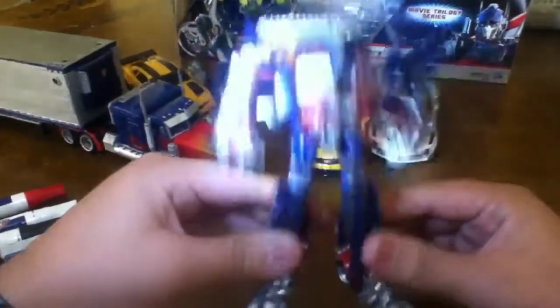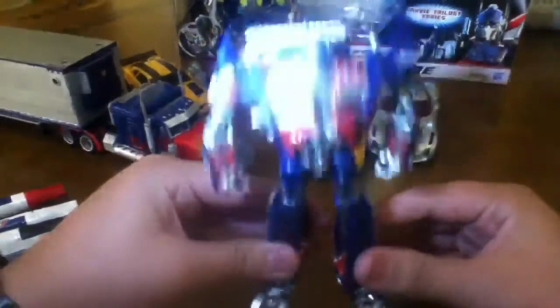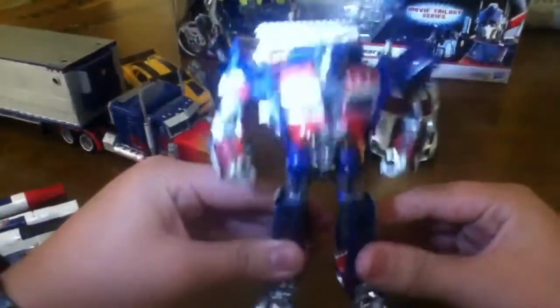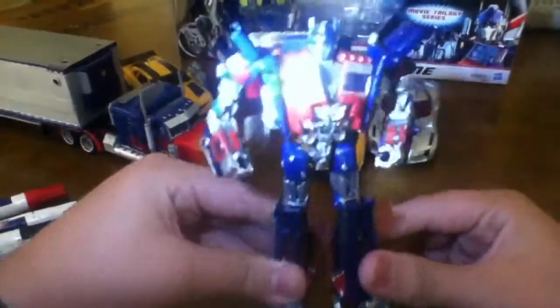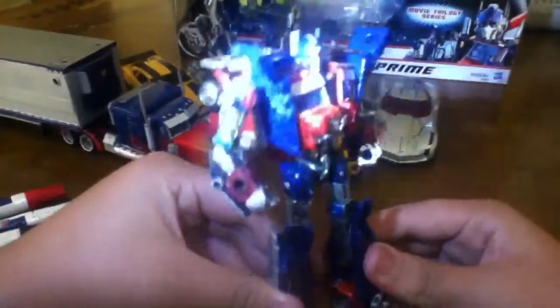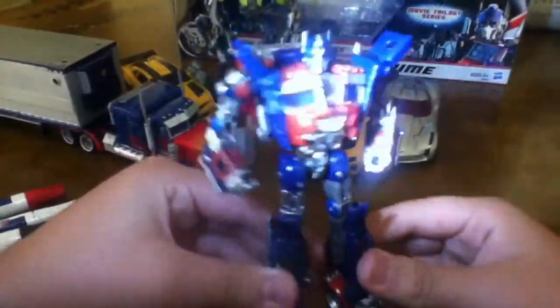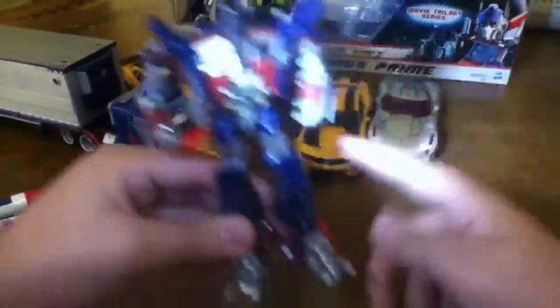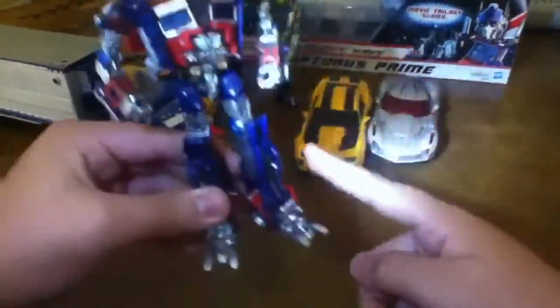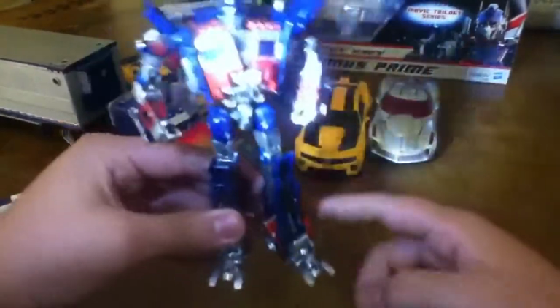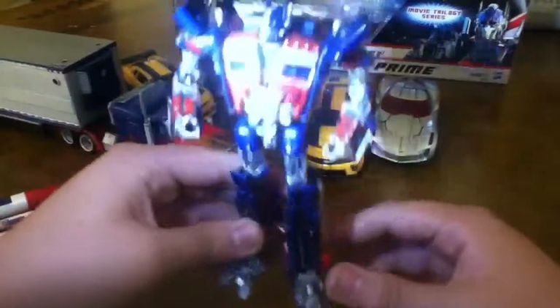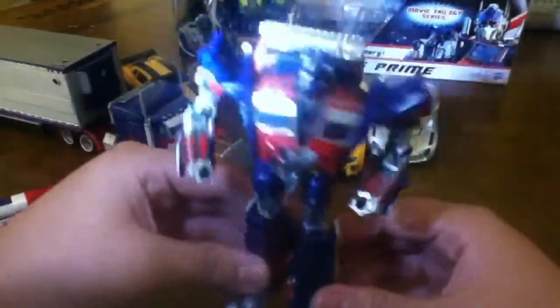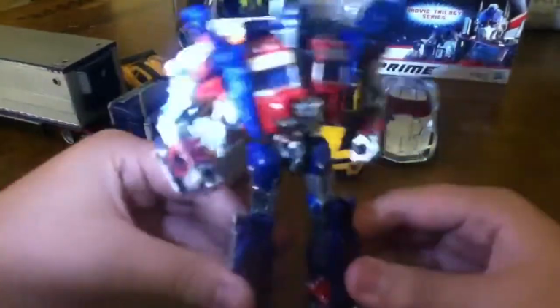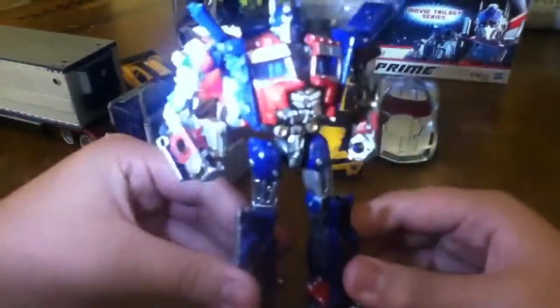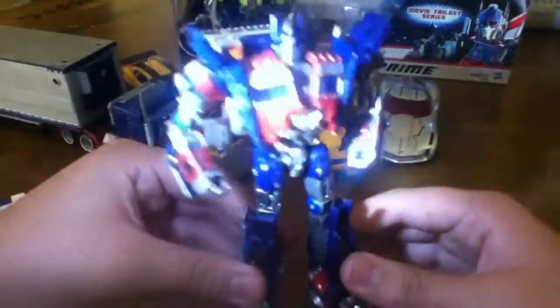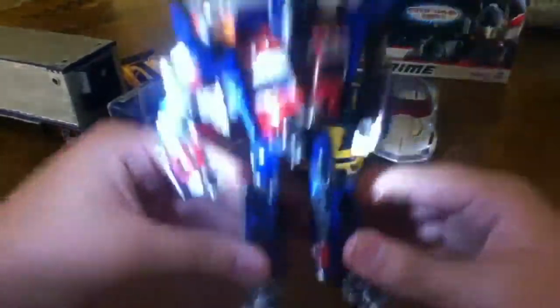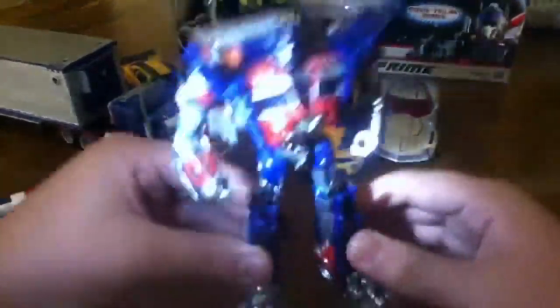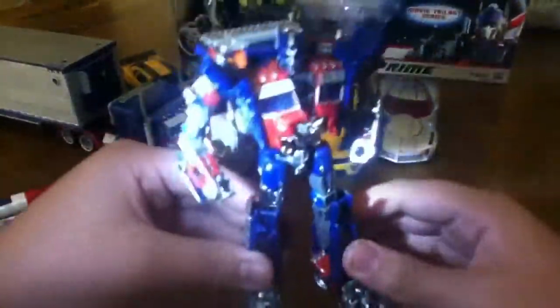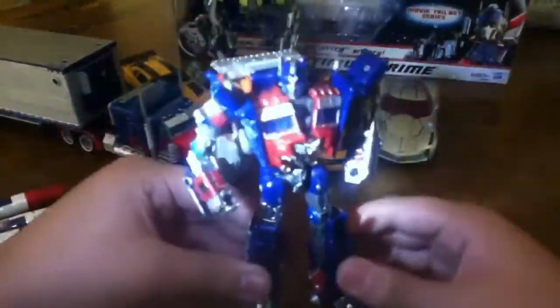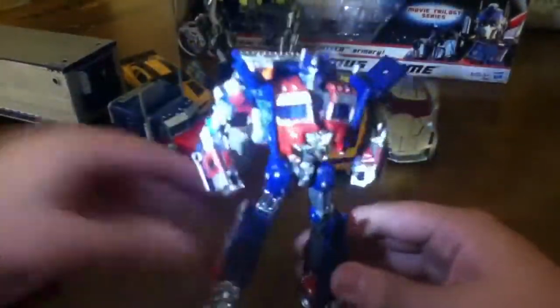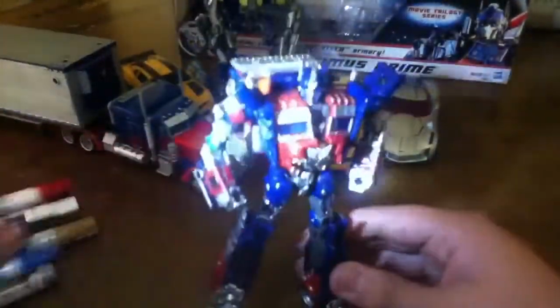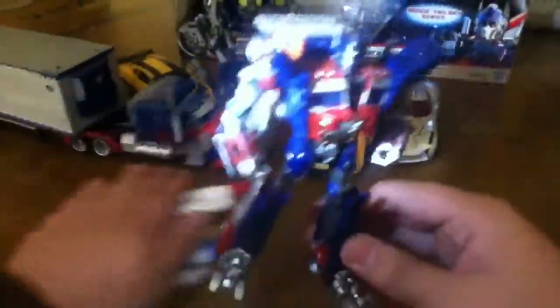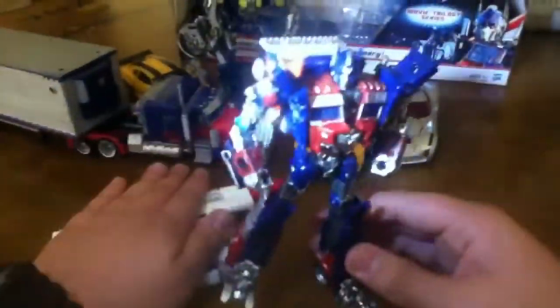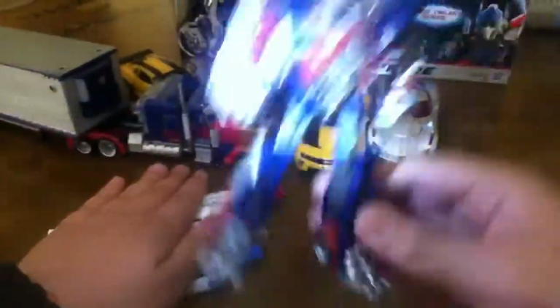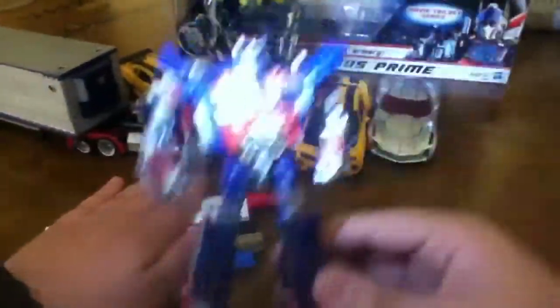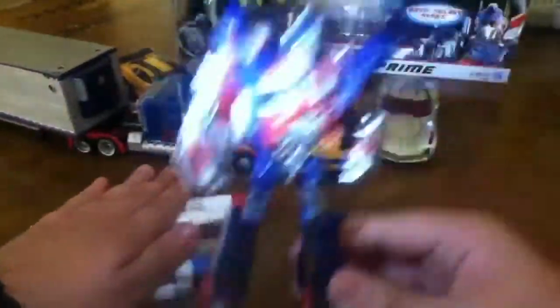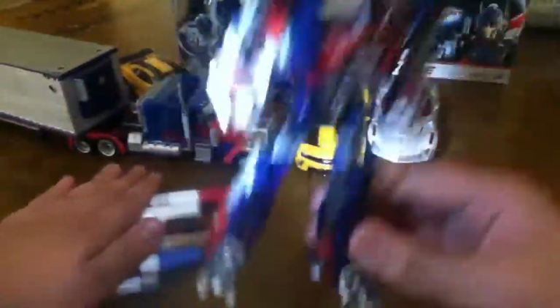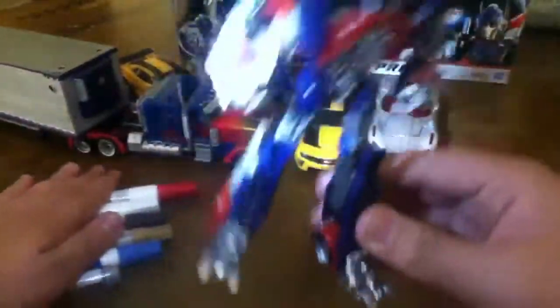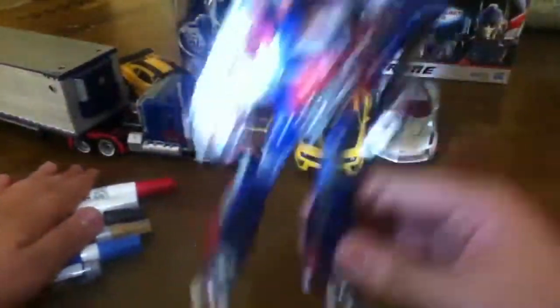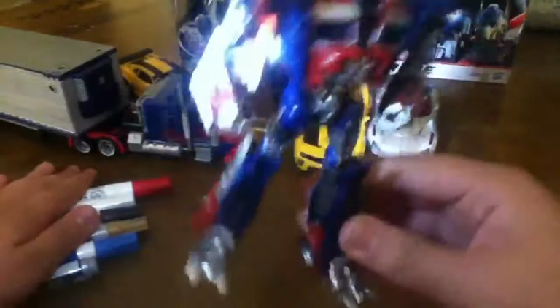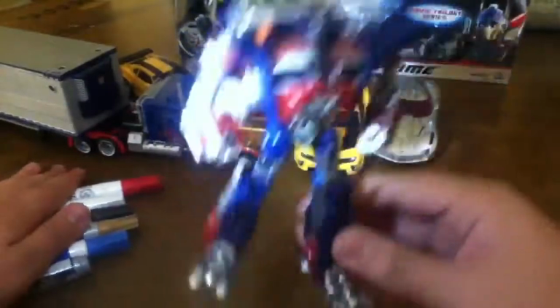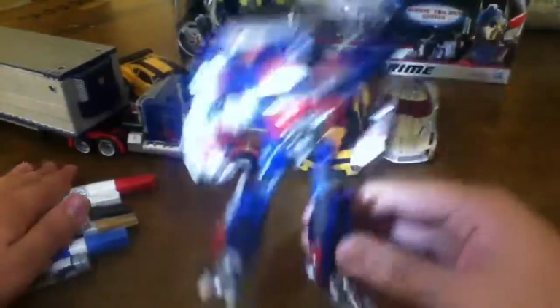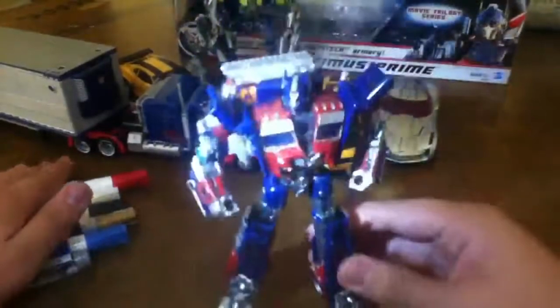Using the flashlight to make it more detailed — this is the Deluxe Optimus Prime with the trailer that came with him. I painted him. This is the paint you guys would use to paint your Transformers if you really want to buy it.